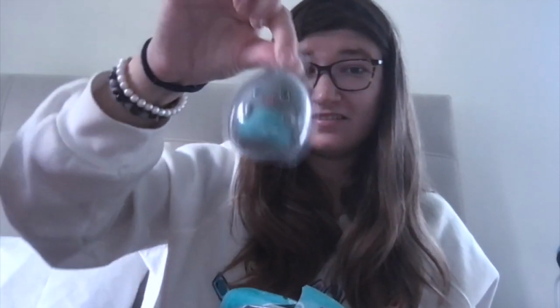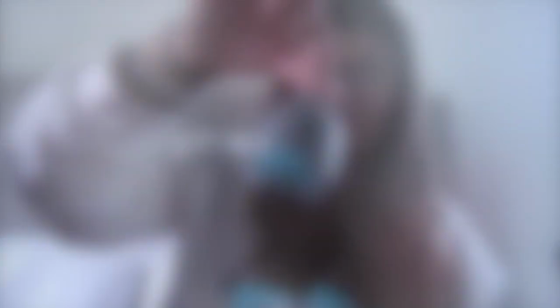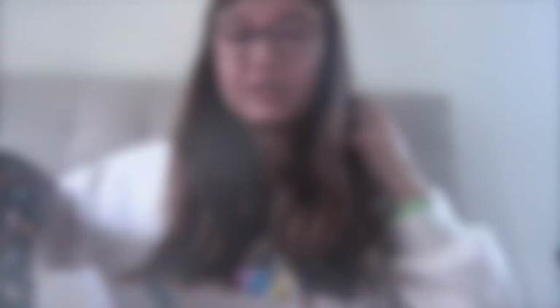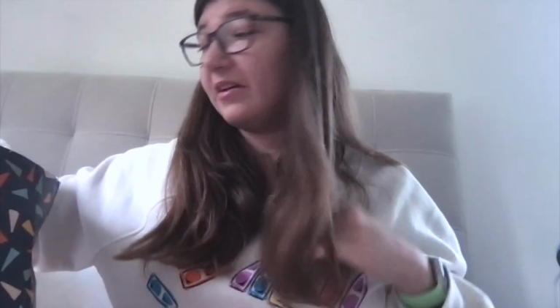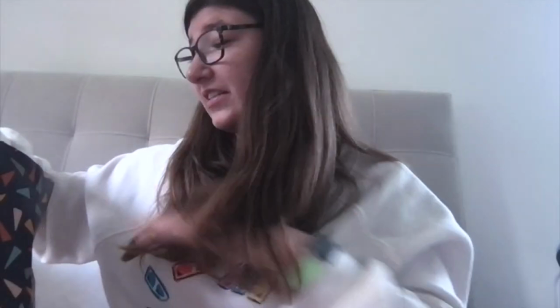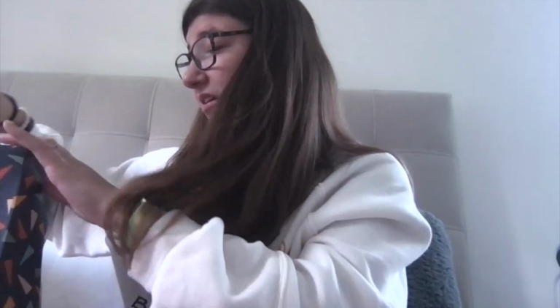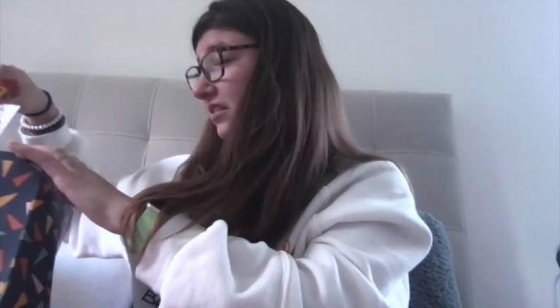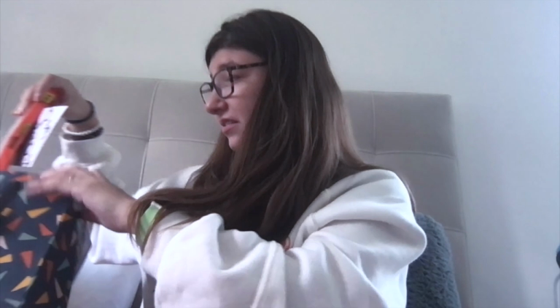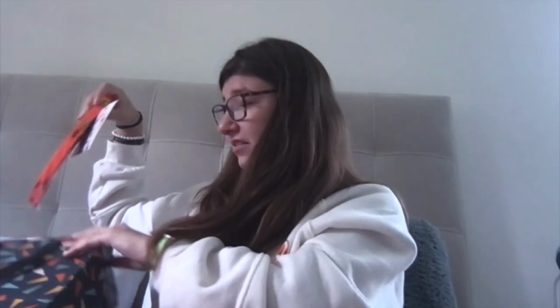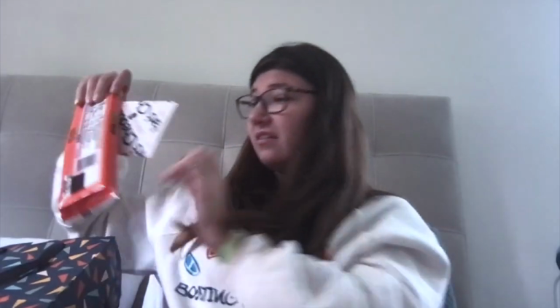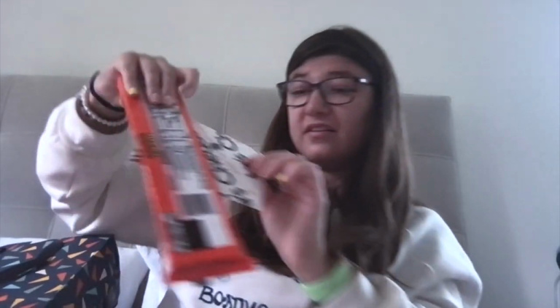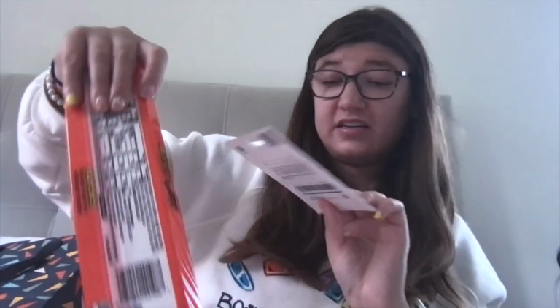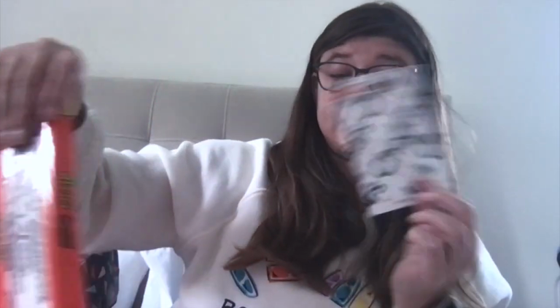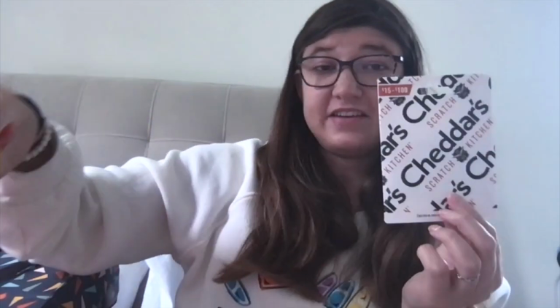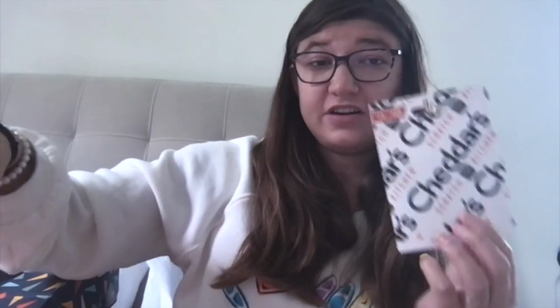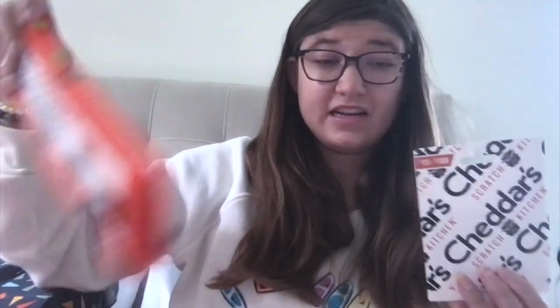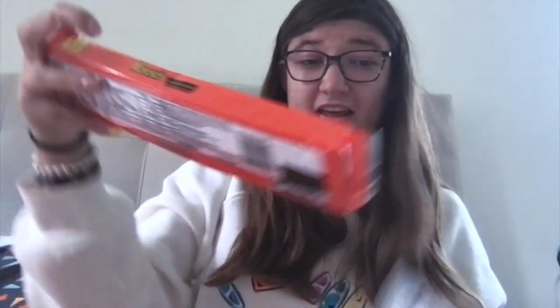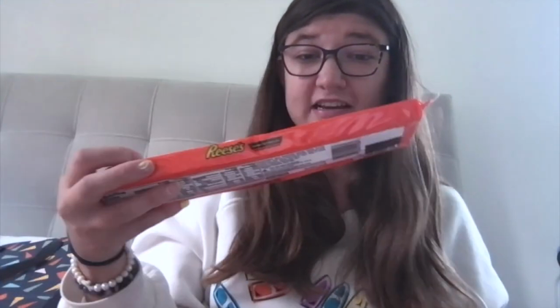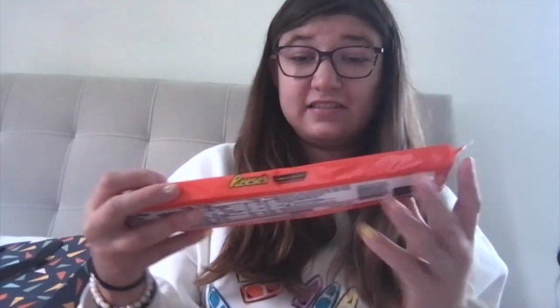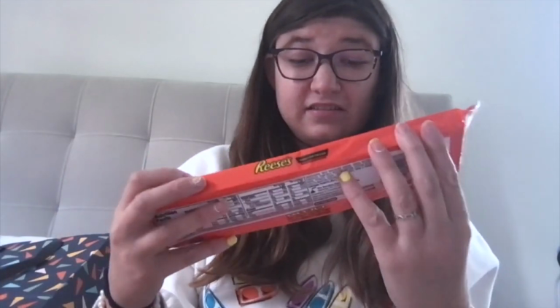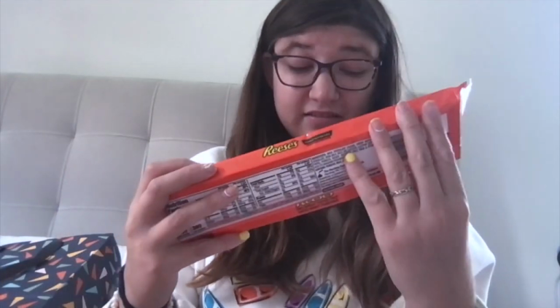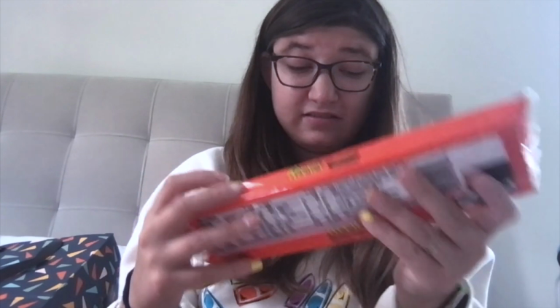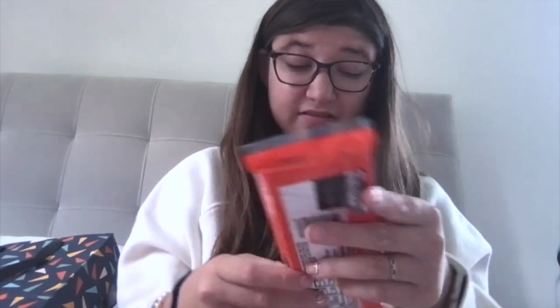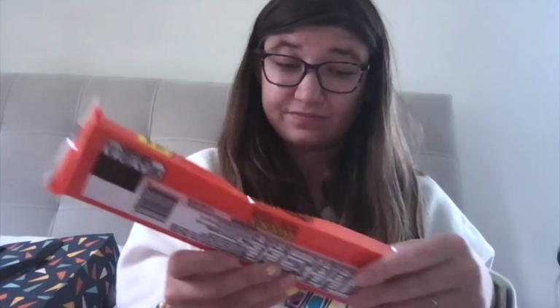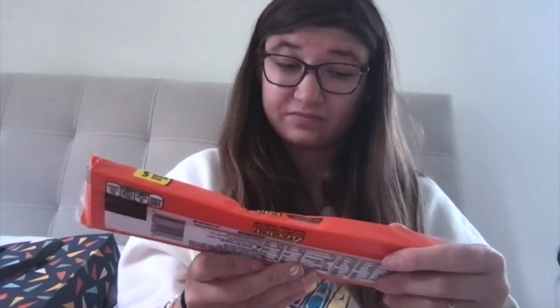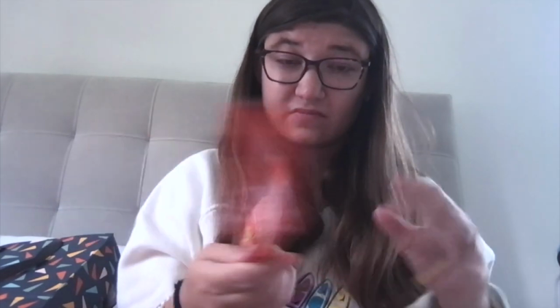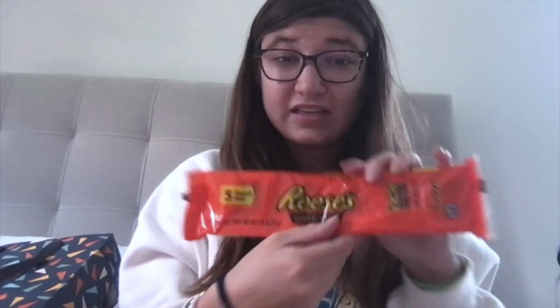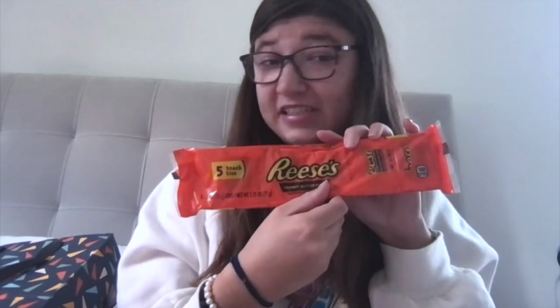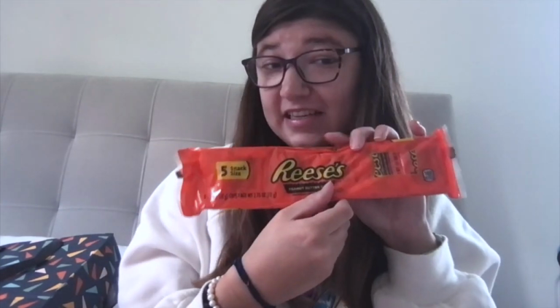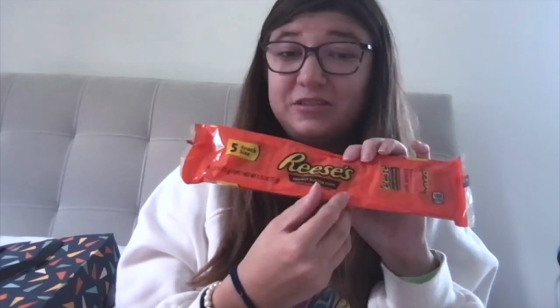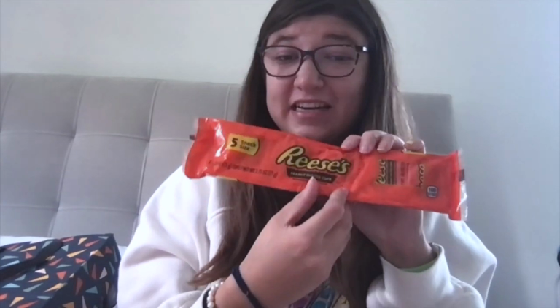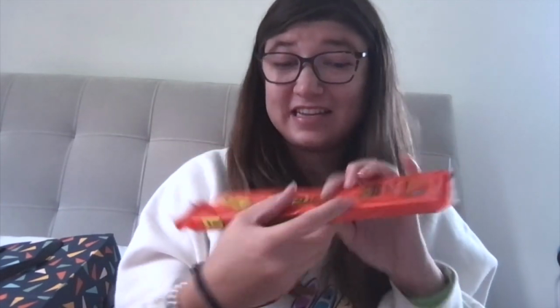Another one of my friends got me a Chatter's gift card, and also some Reese's — I'm super excited about those!